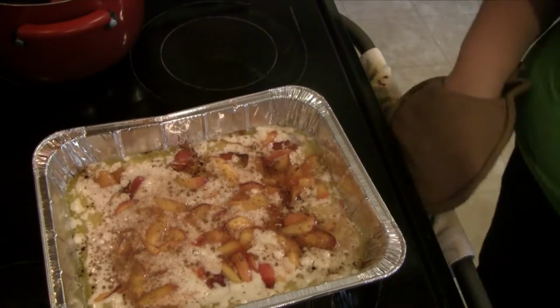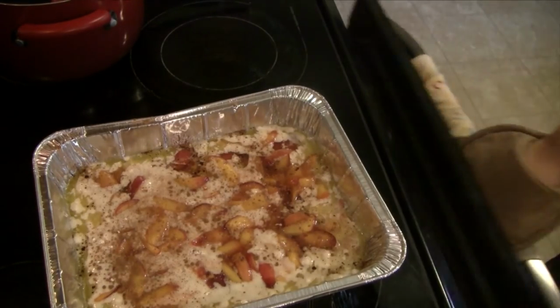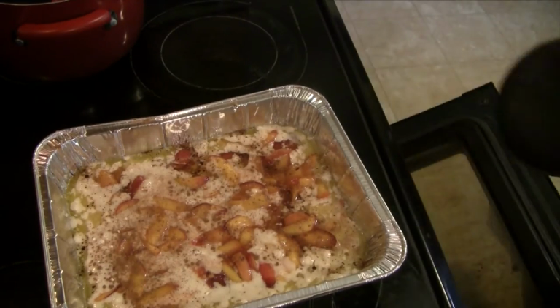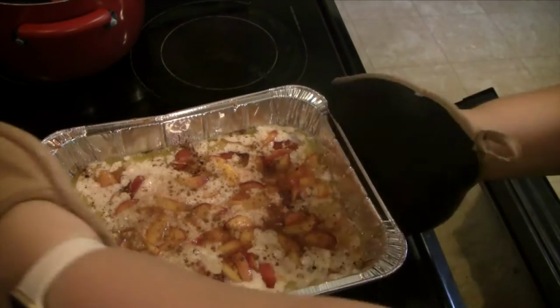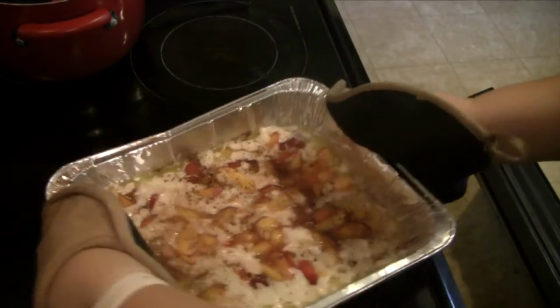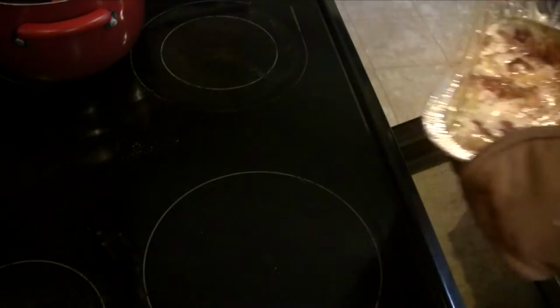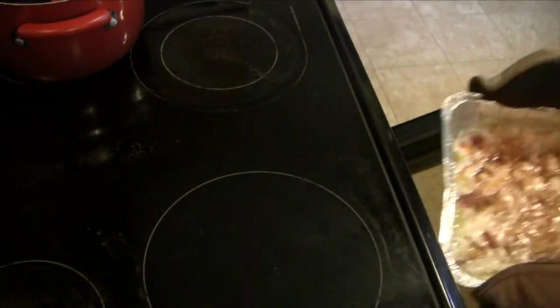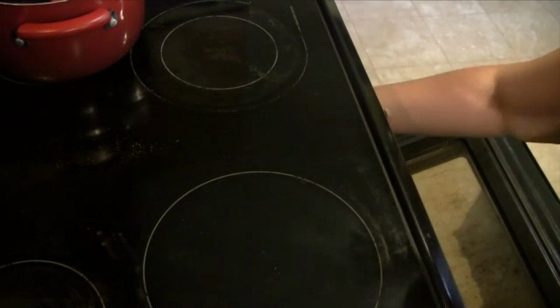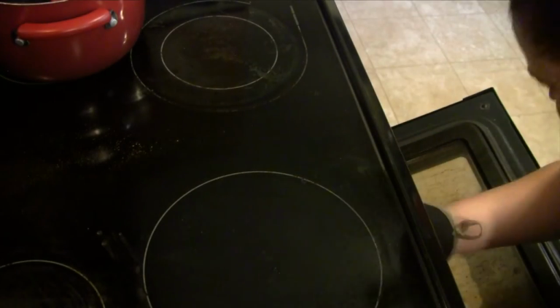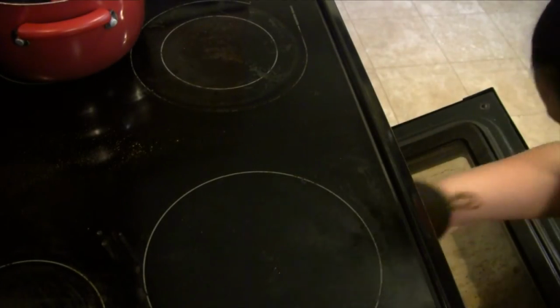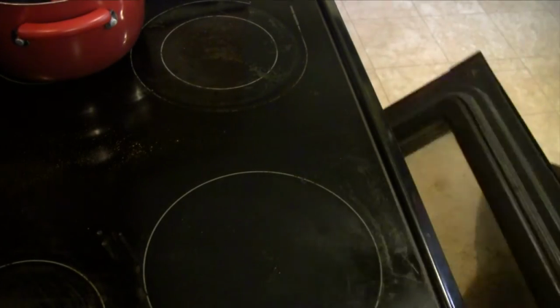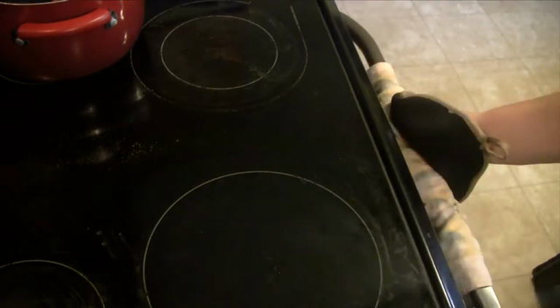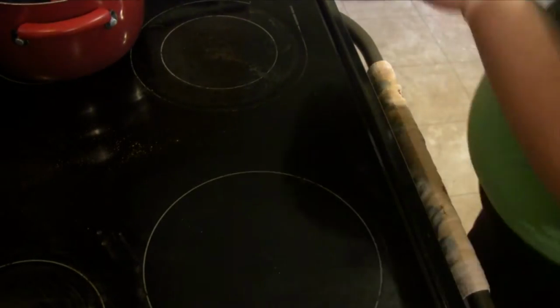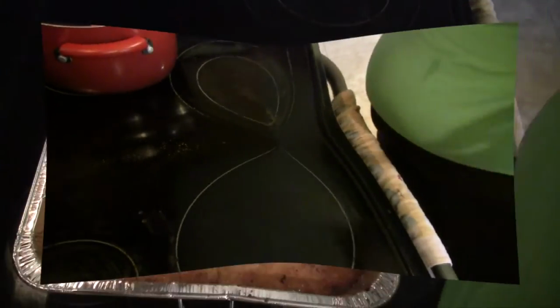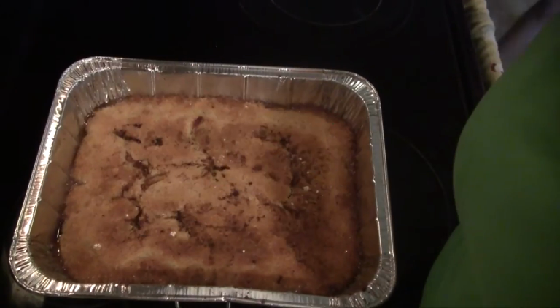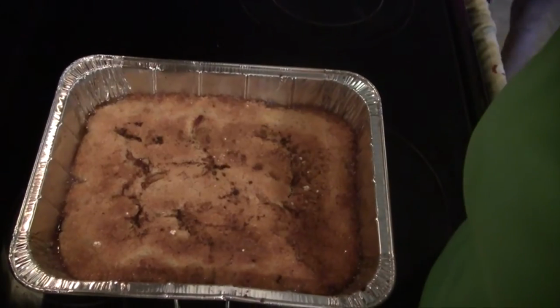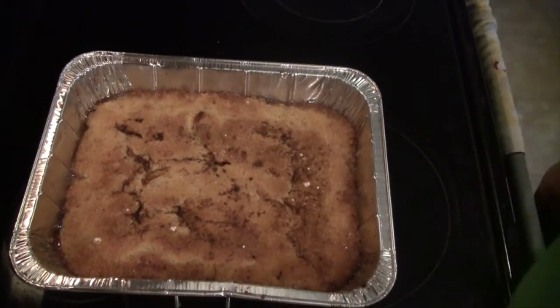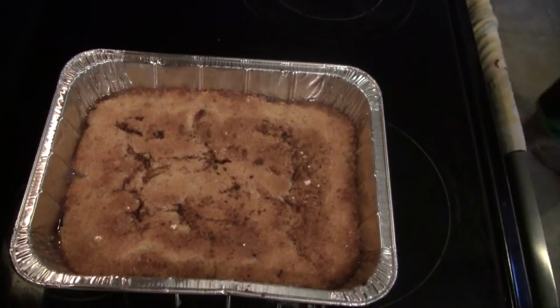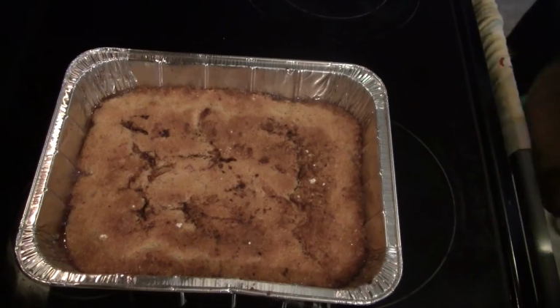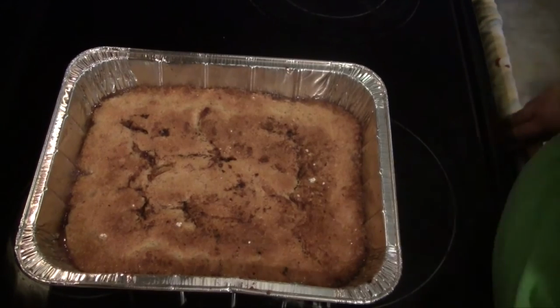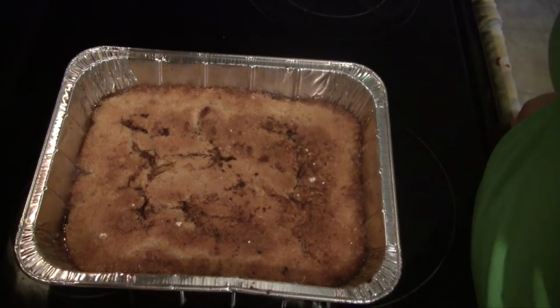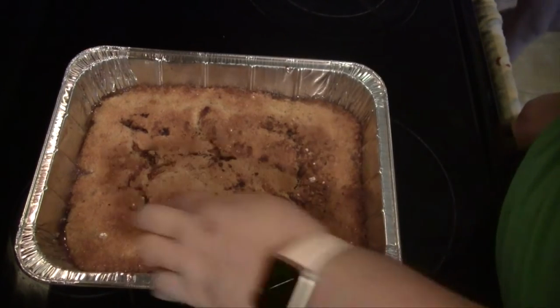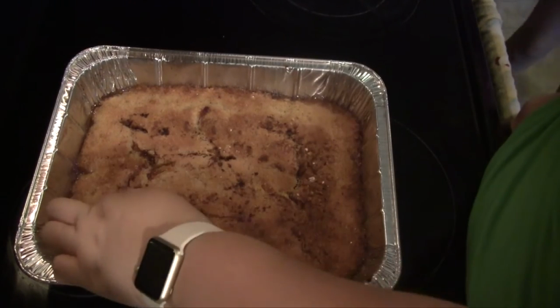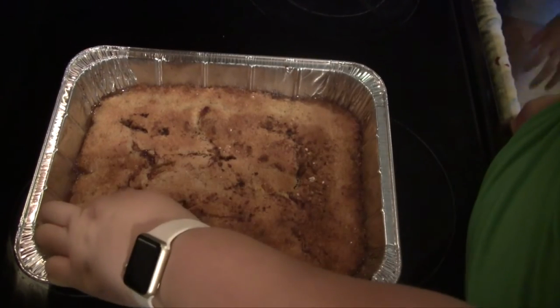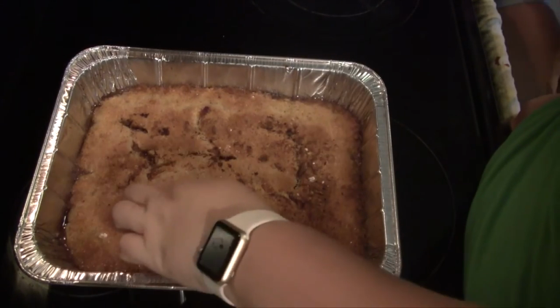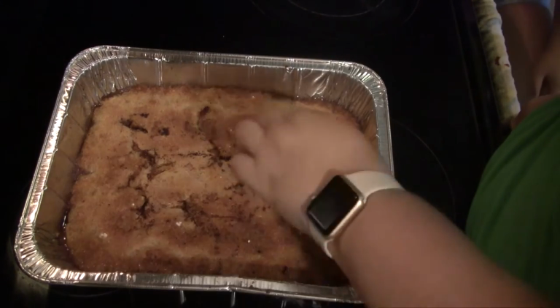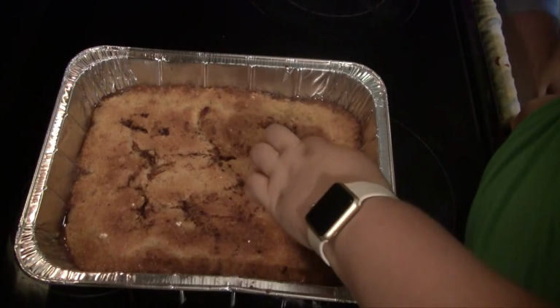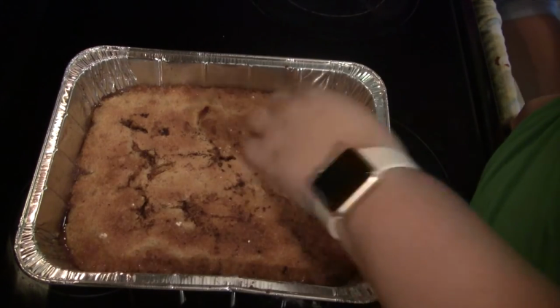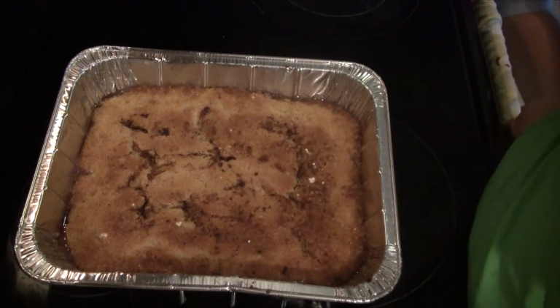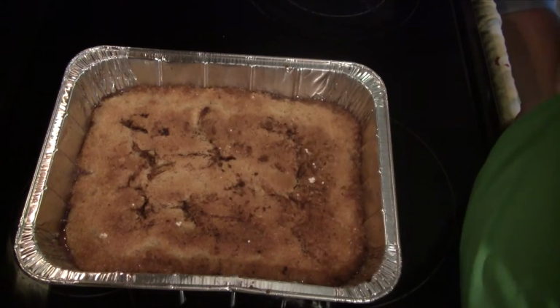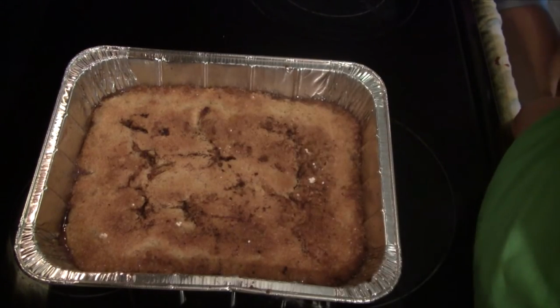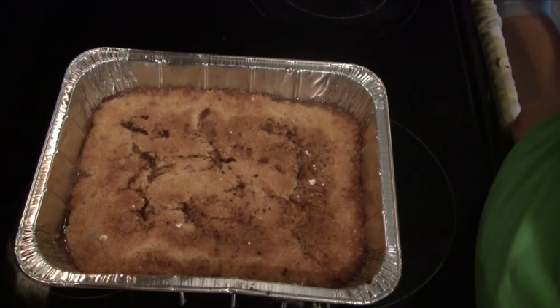Pop this into the oven for 40 to 45 minutes or until the crust is golden brown. Here's mine after exactly 45 minutes — it is nice and golden brown and it's going to be very delicious.